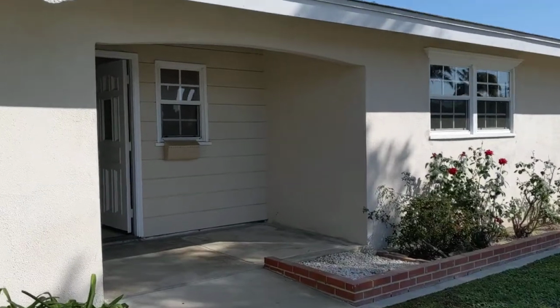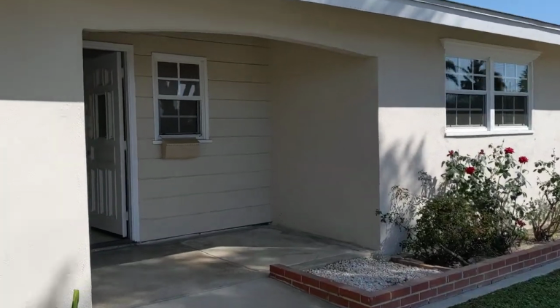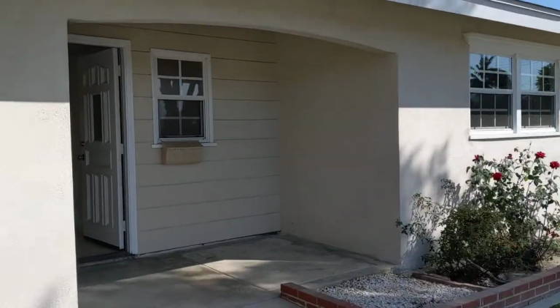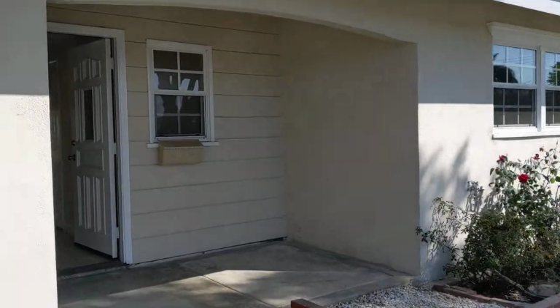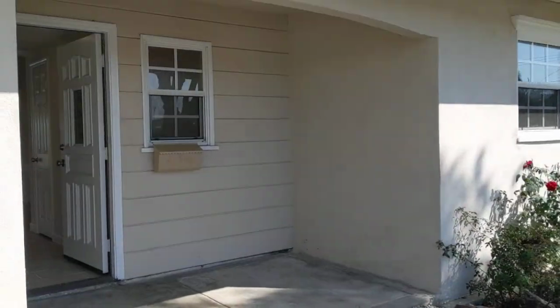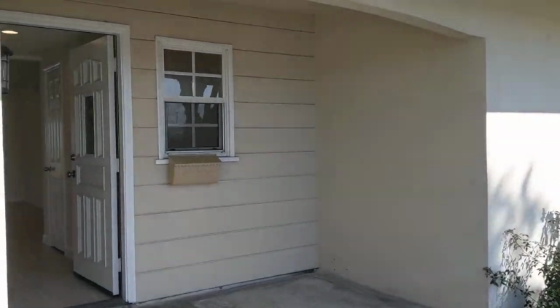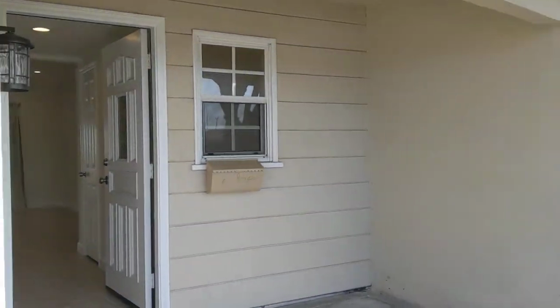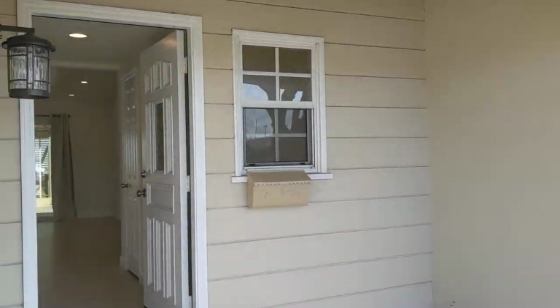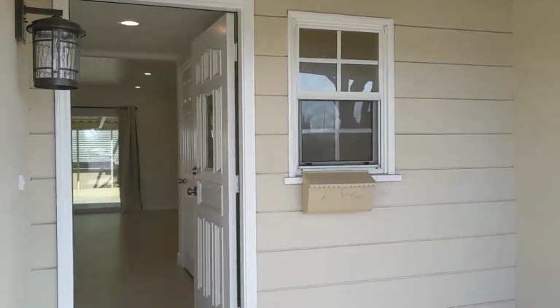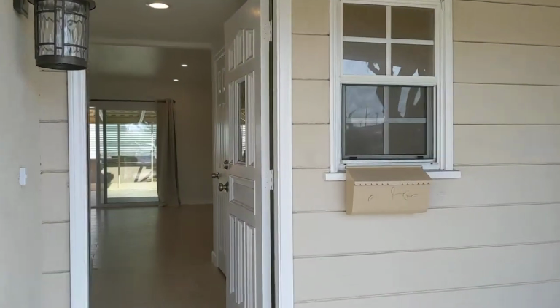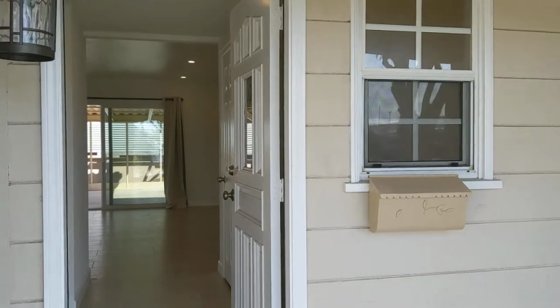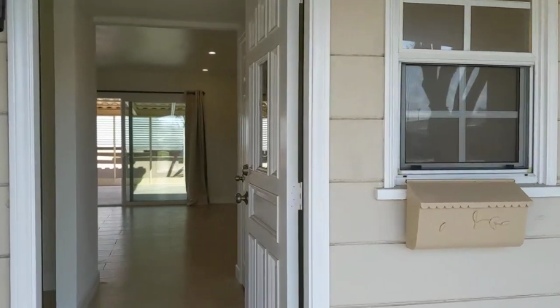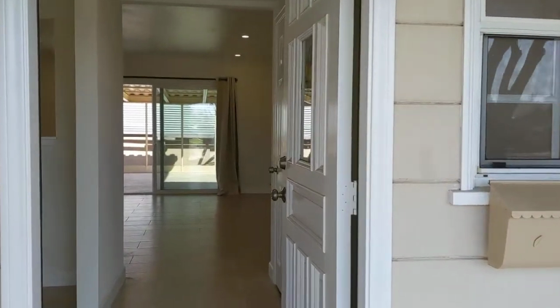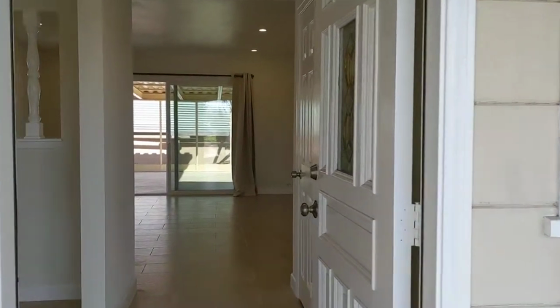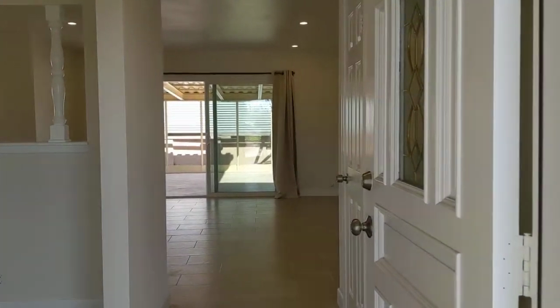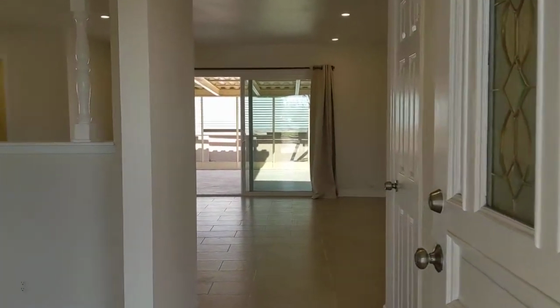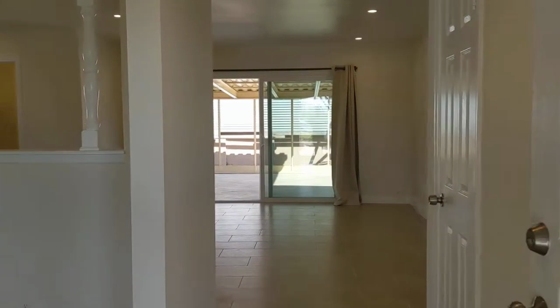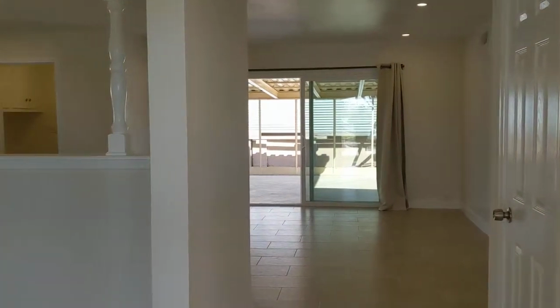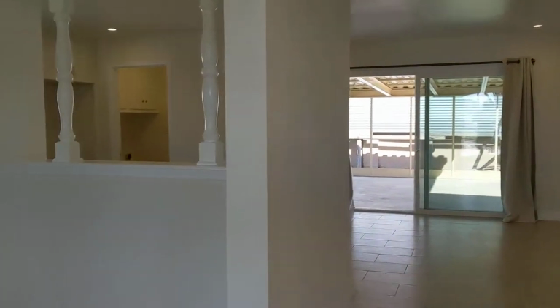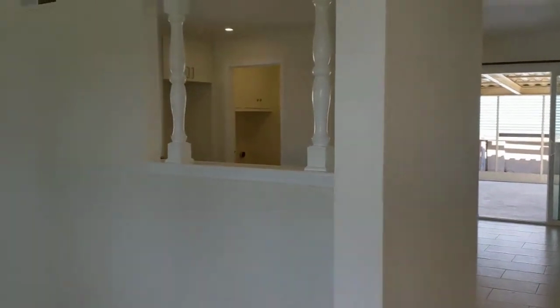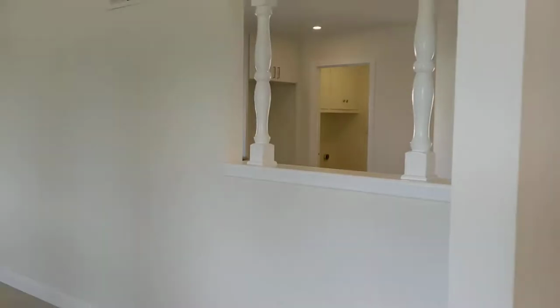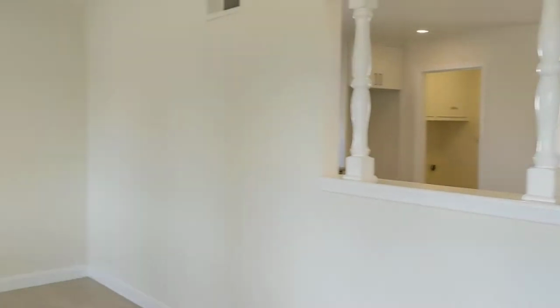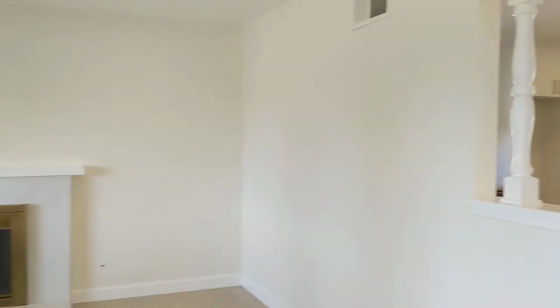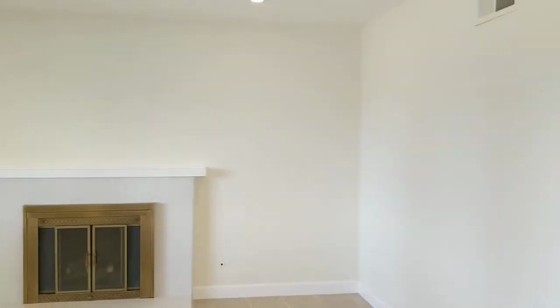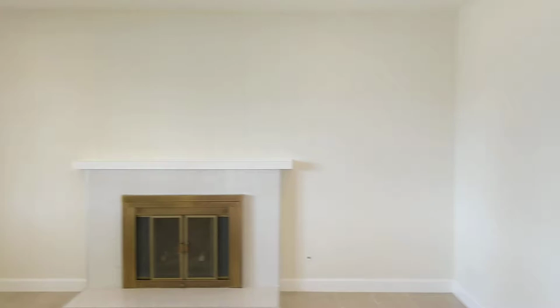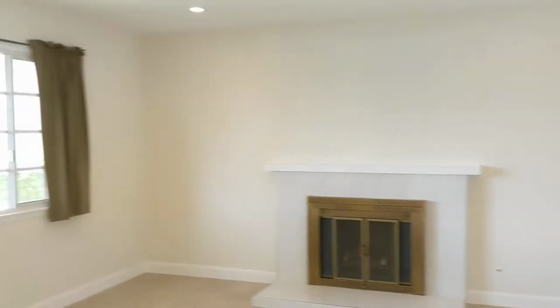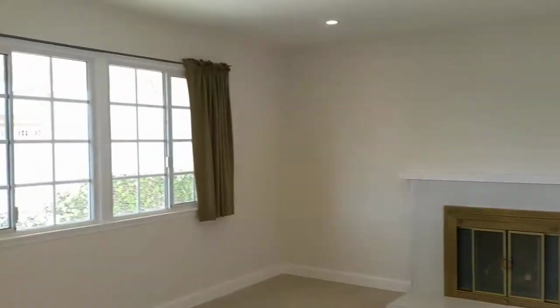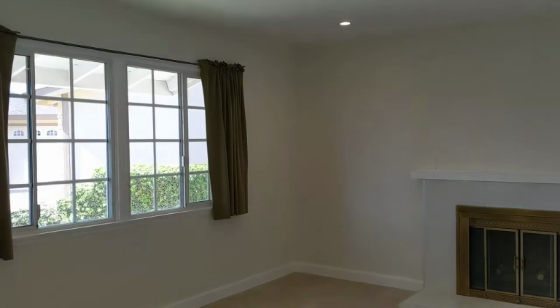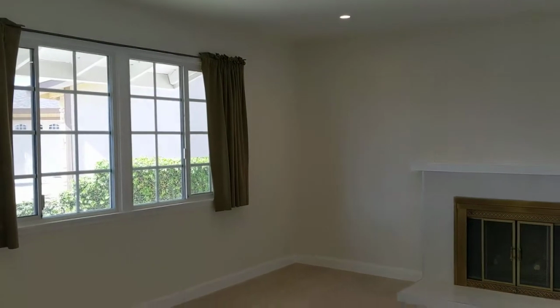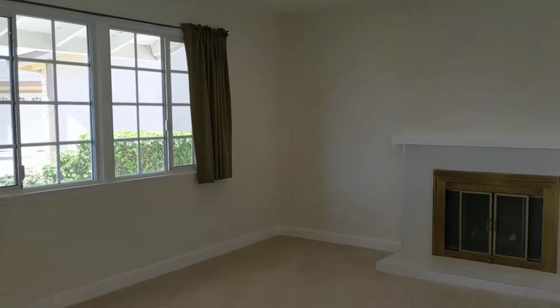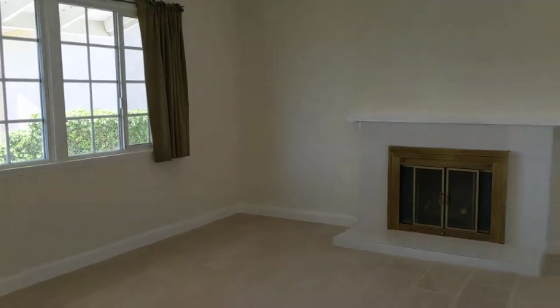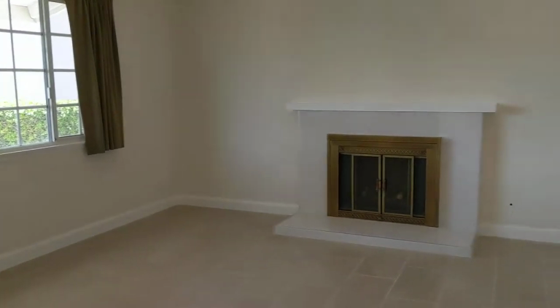Hello friends! Welcome to beautiful Huntington Beach, California, where our RPM co-host would love to present for you this beautifully remodeled four-bedroom, two-bathroom house.